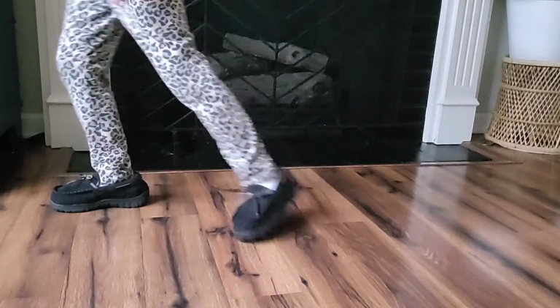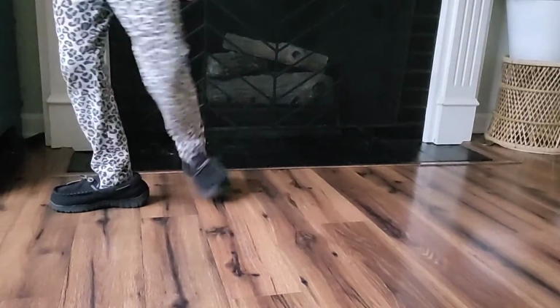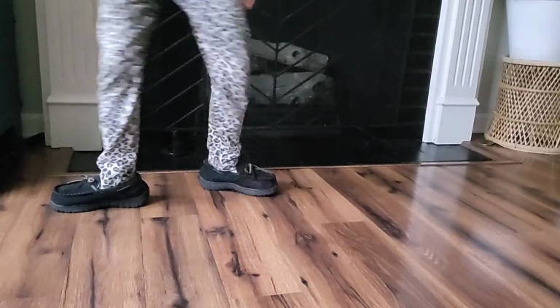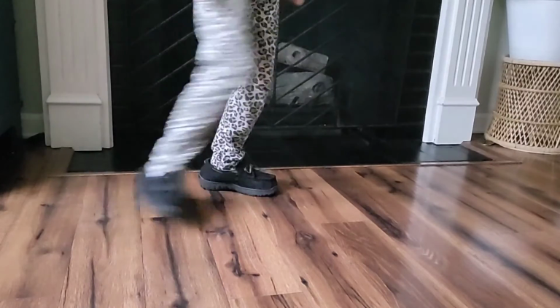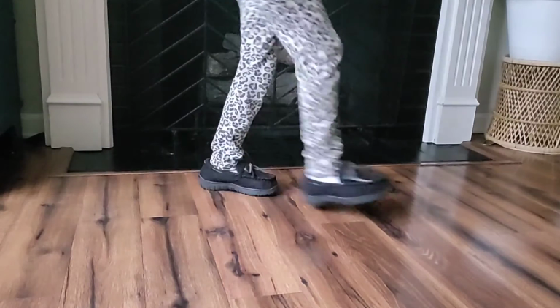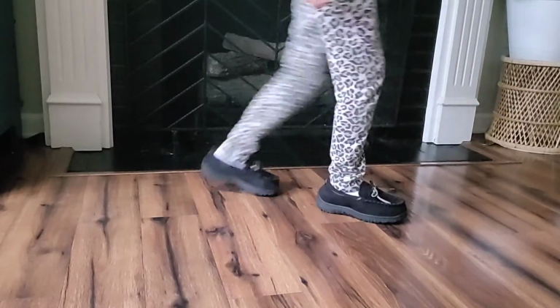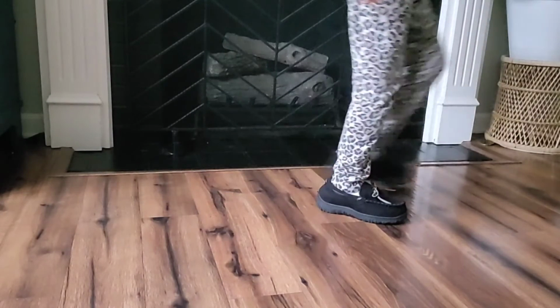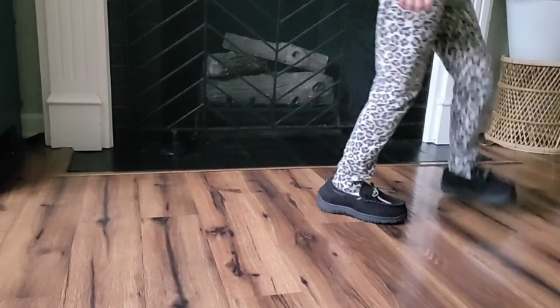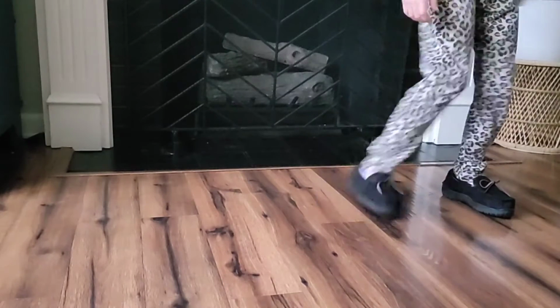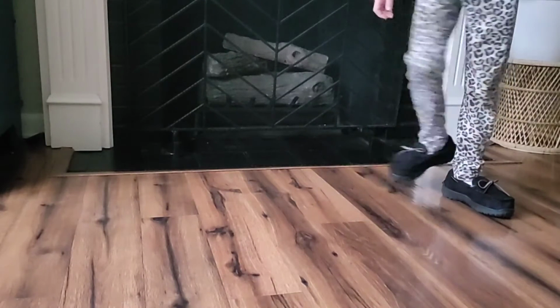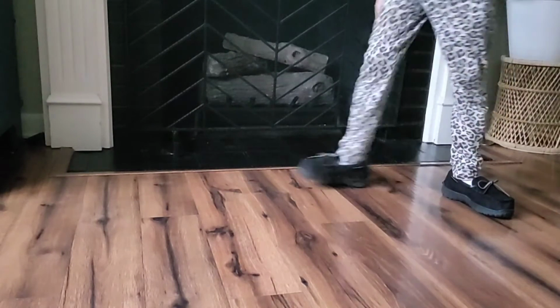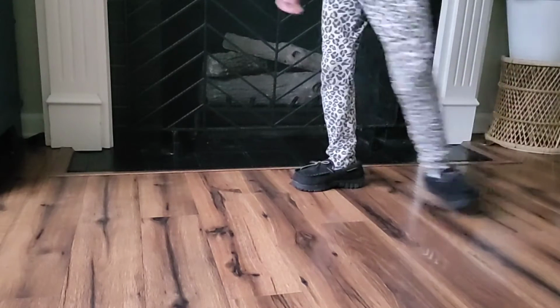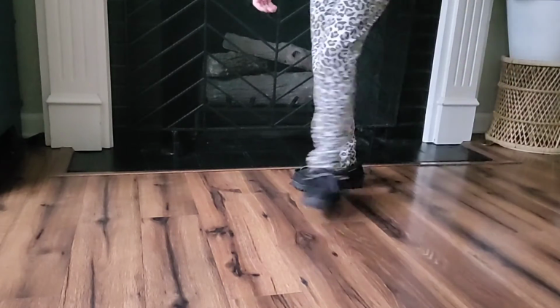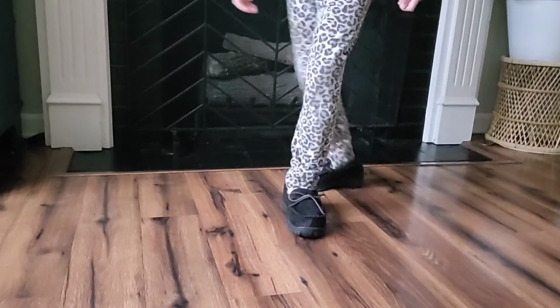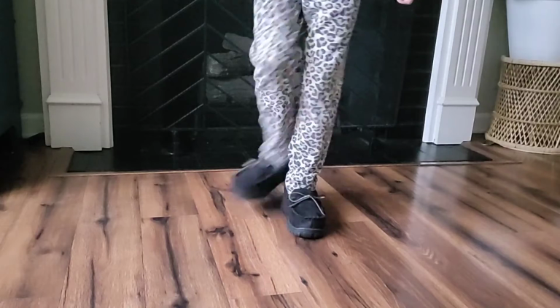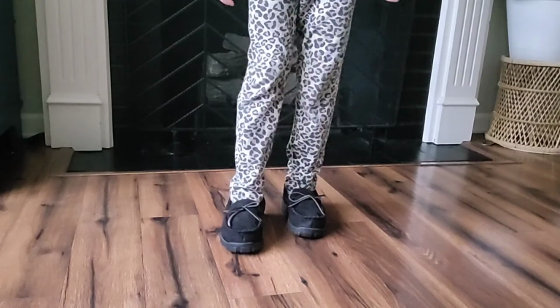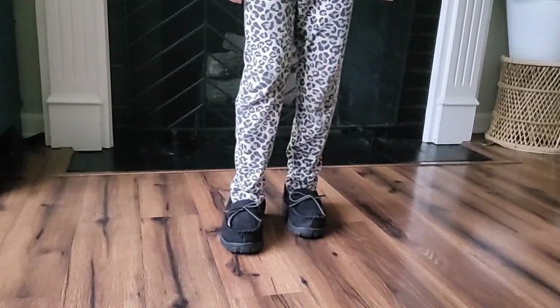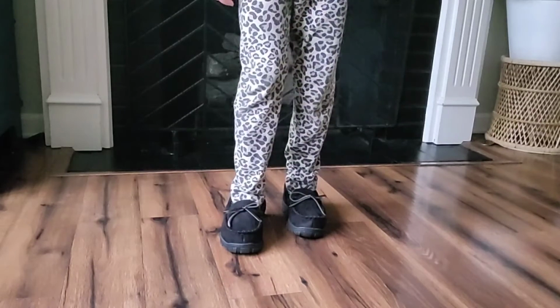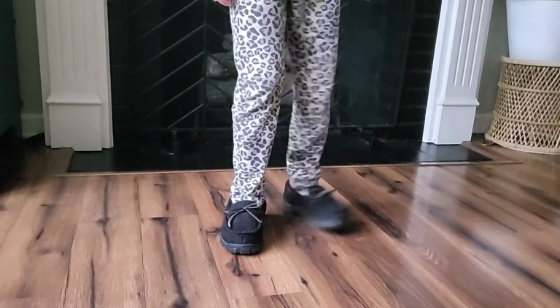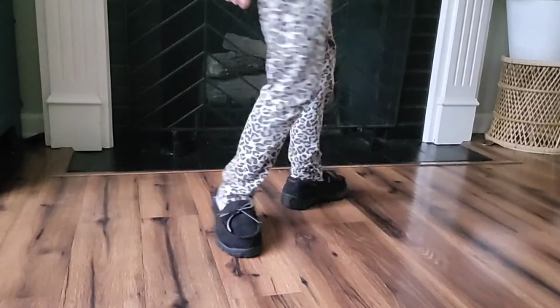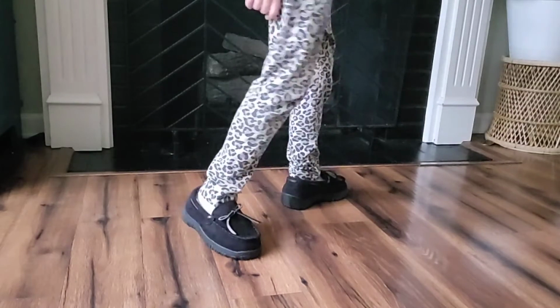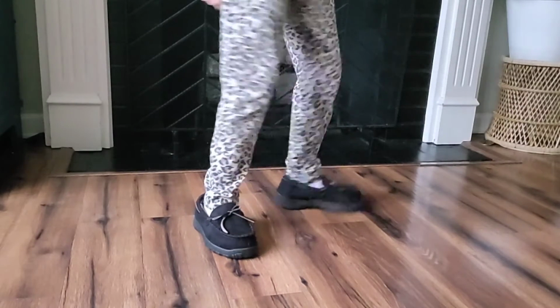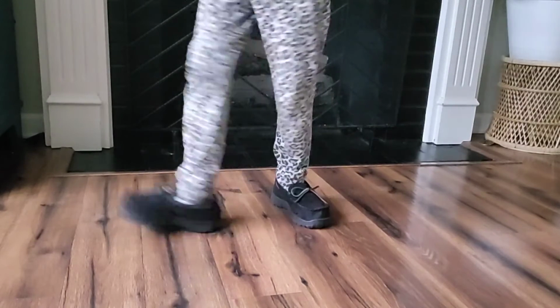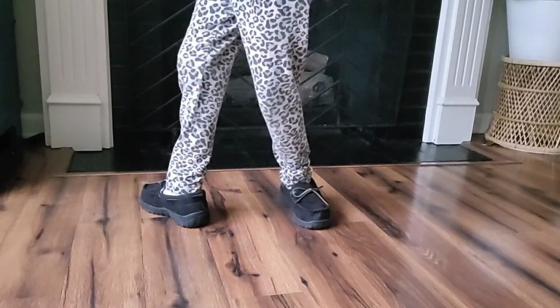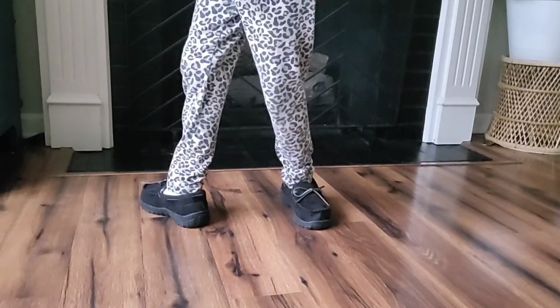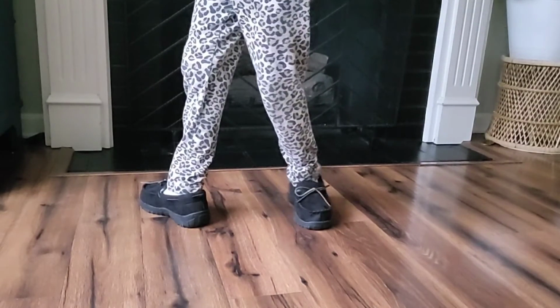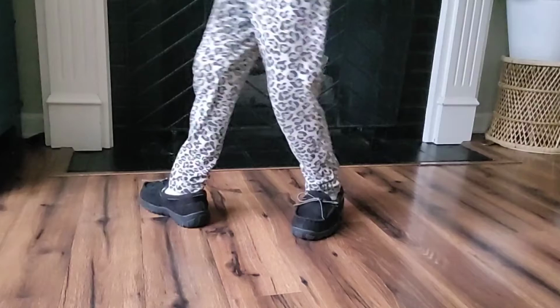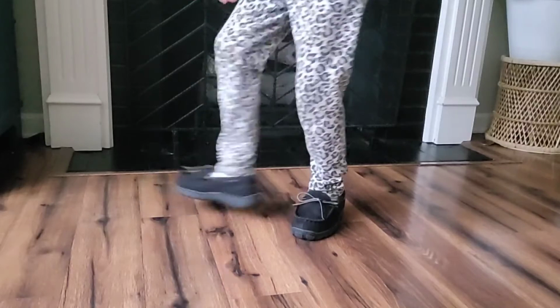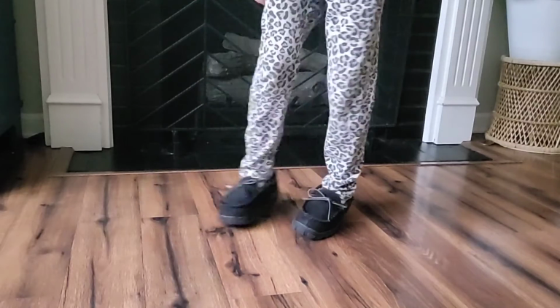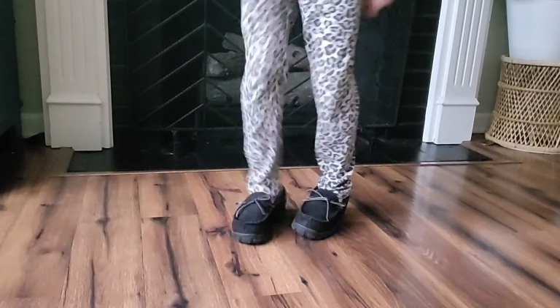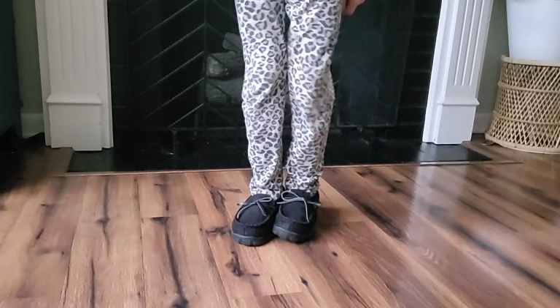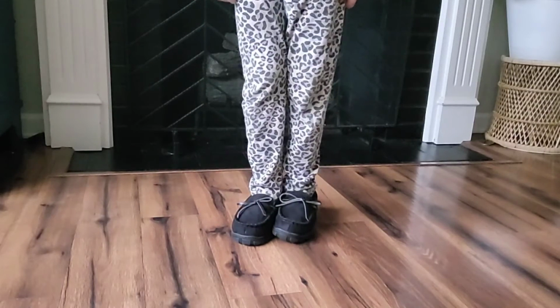The bottom is made from a really nice thick rubber sole, so you can wear them indoors or outdoors, depending on what you want them for. My daughter is going to be wearing these indoors to keep her feet warm while she's in the house.